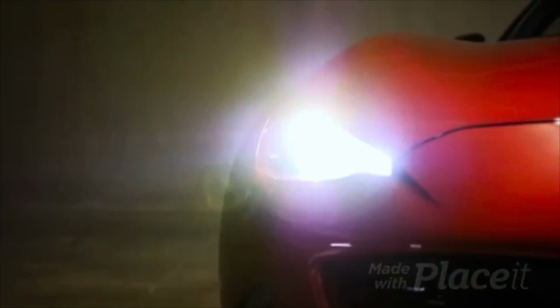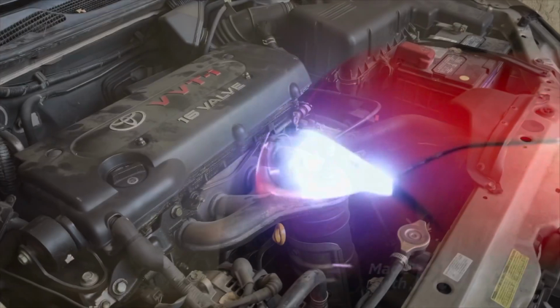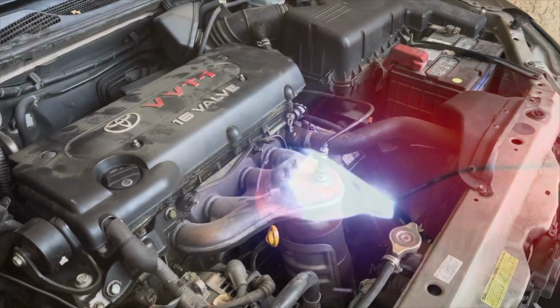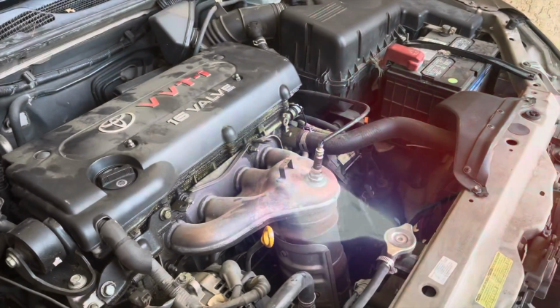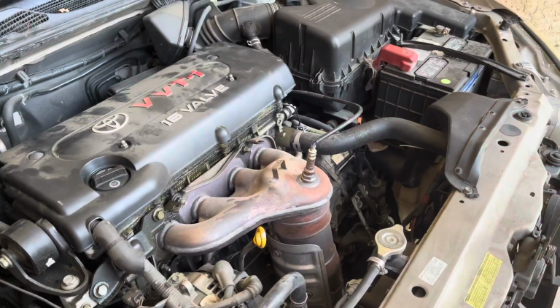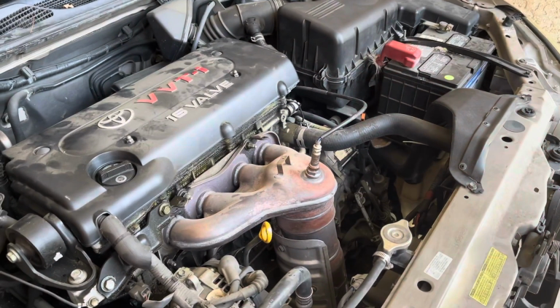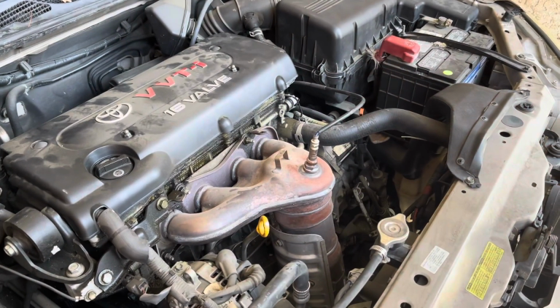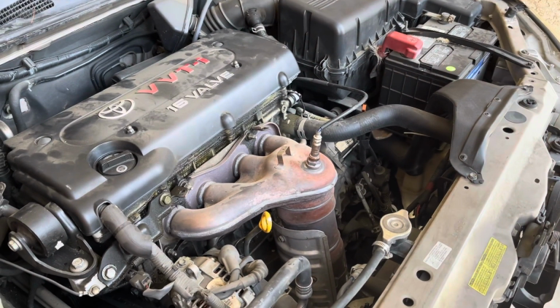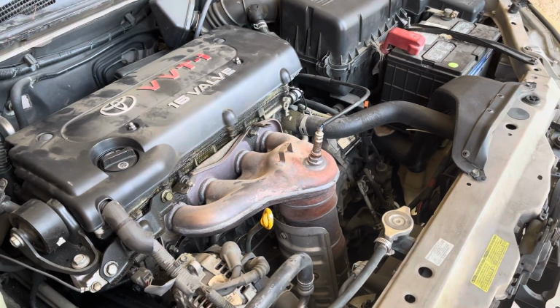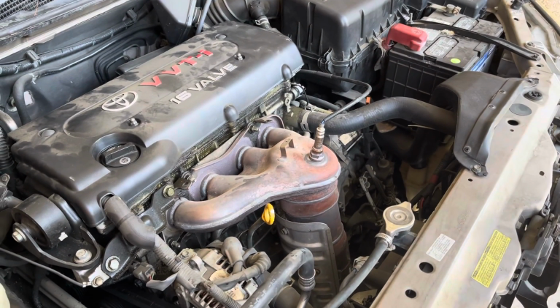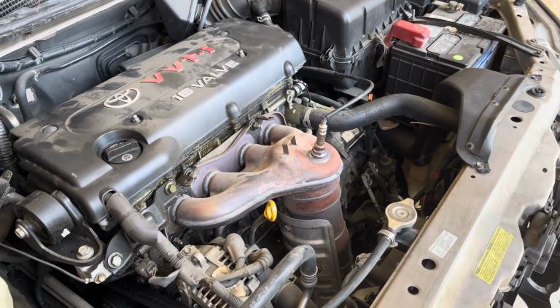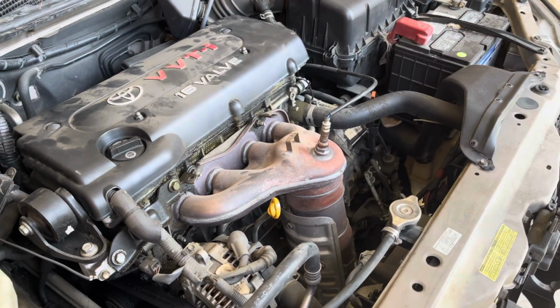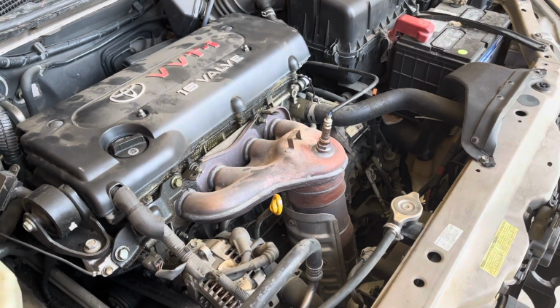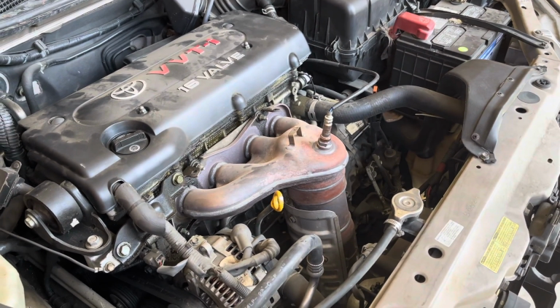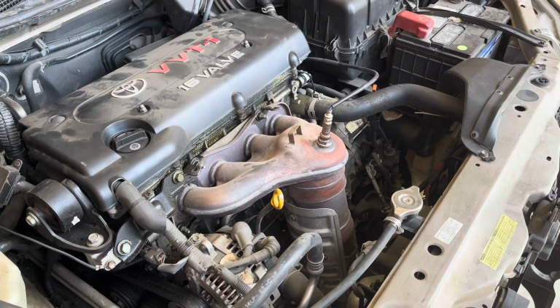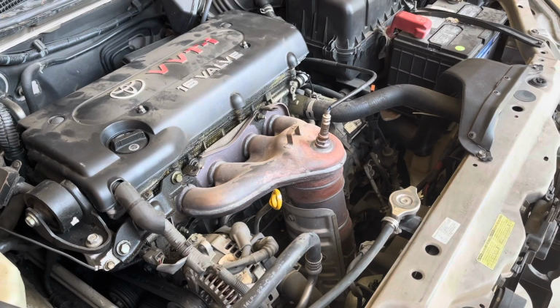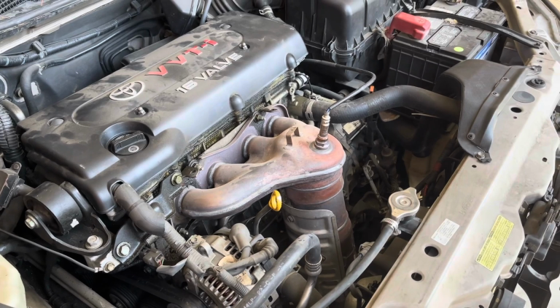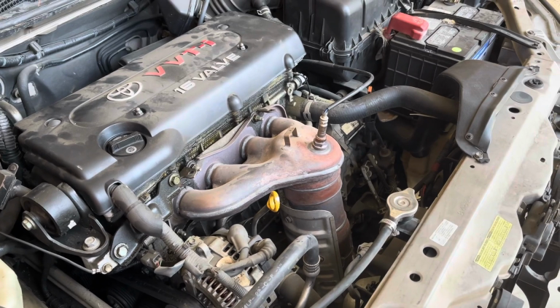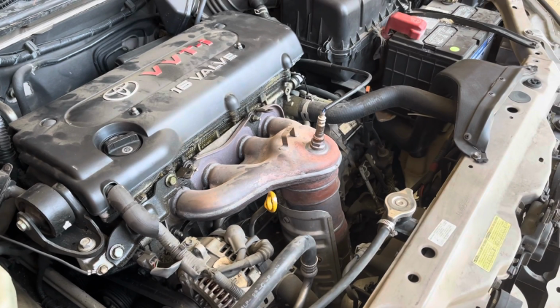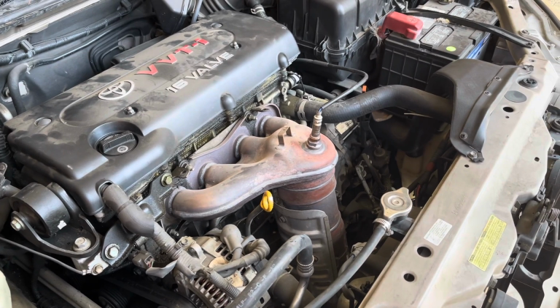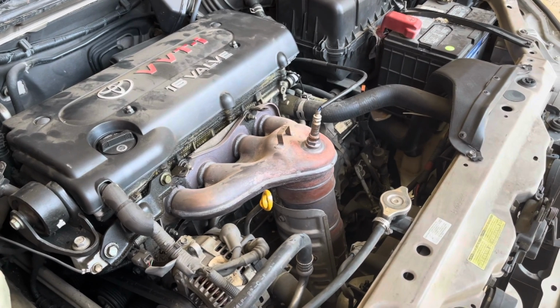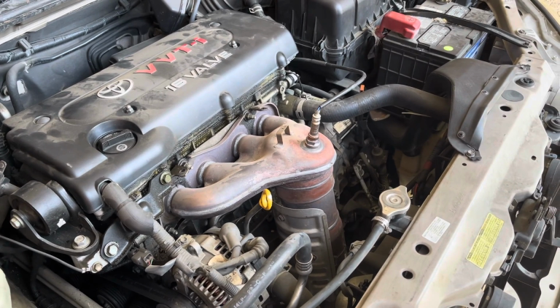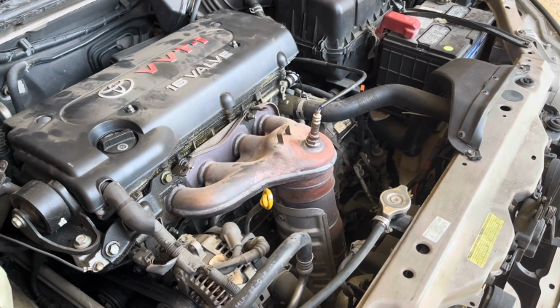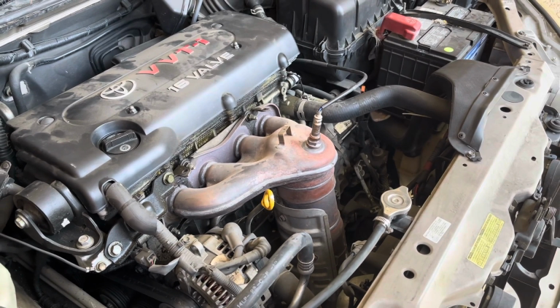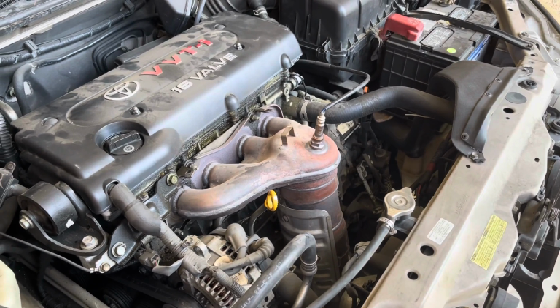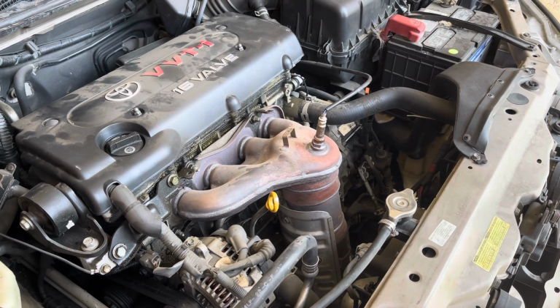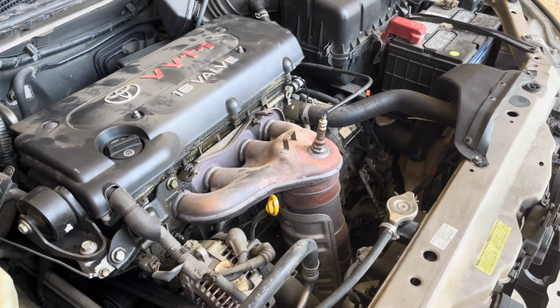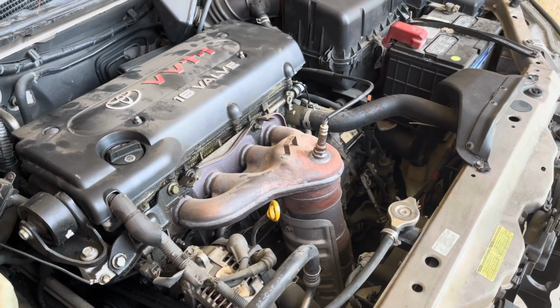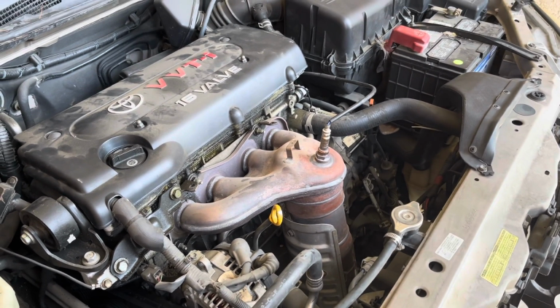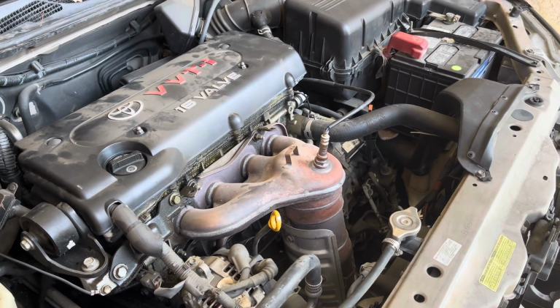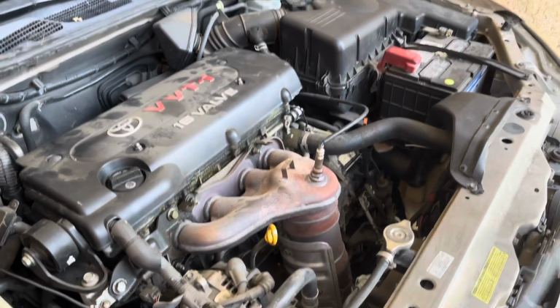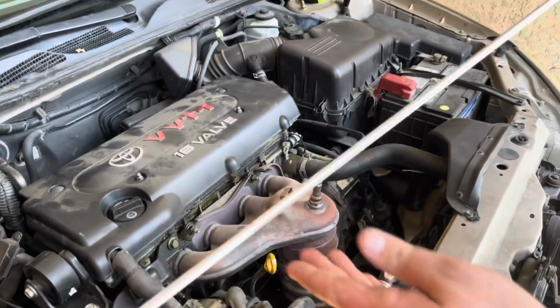Welcome back guys to Stephen's DIY Auto Repair. Today I have the perfect DIY tool for you. Check it out.